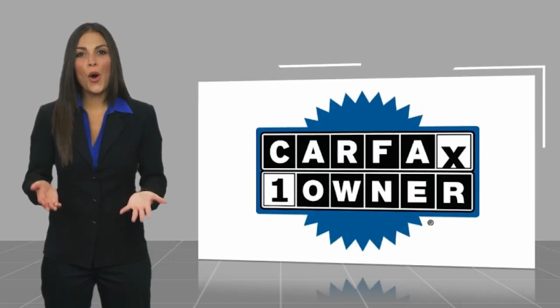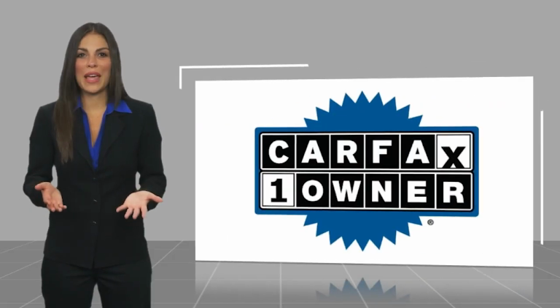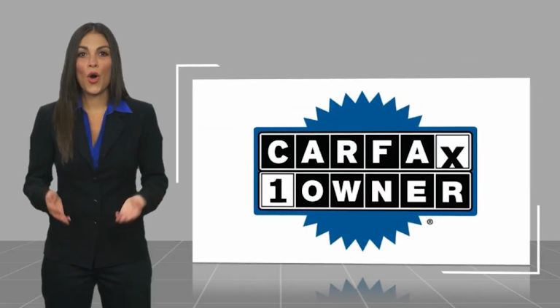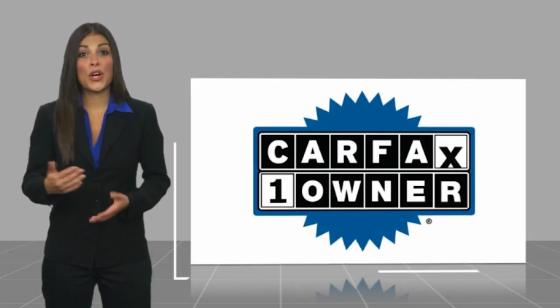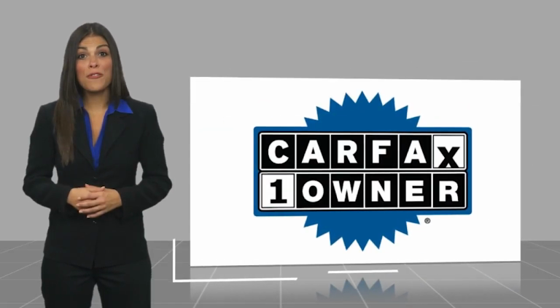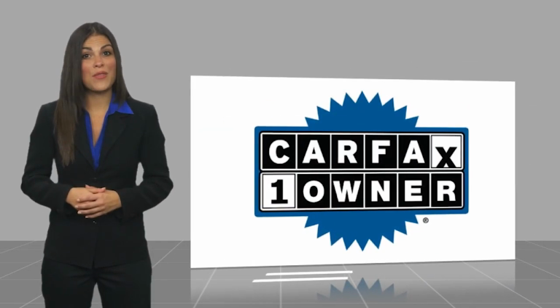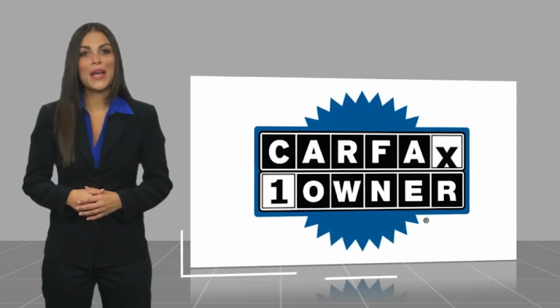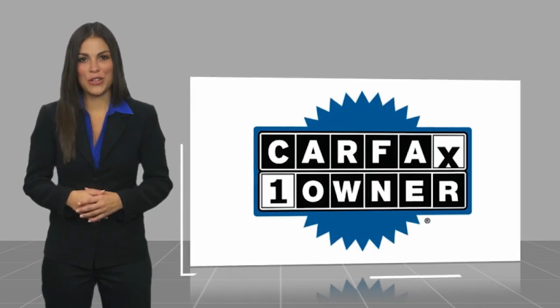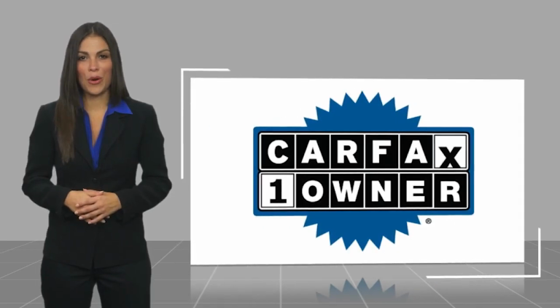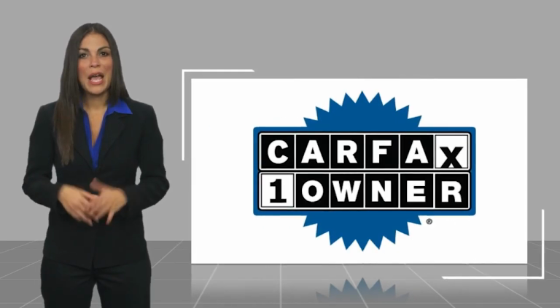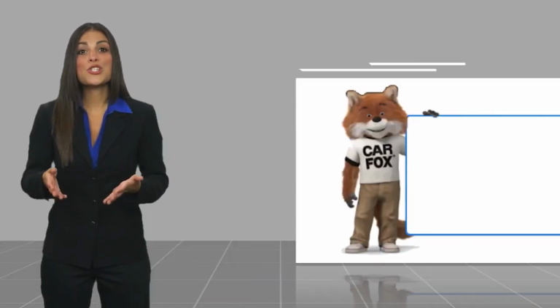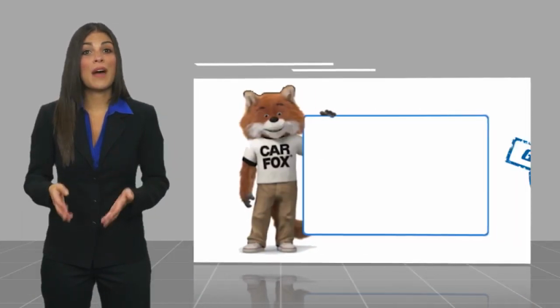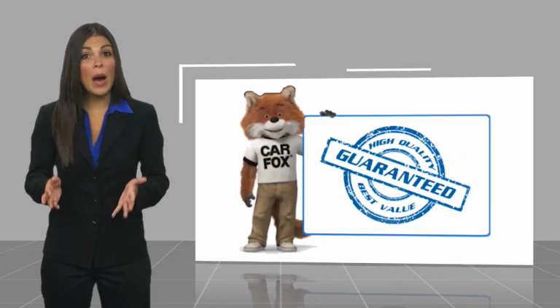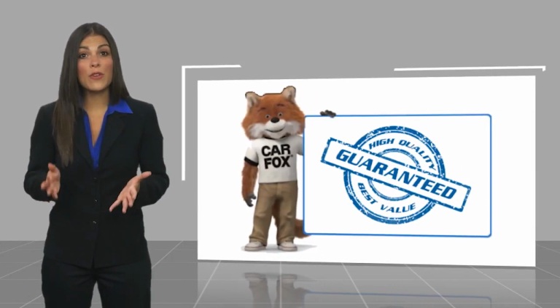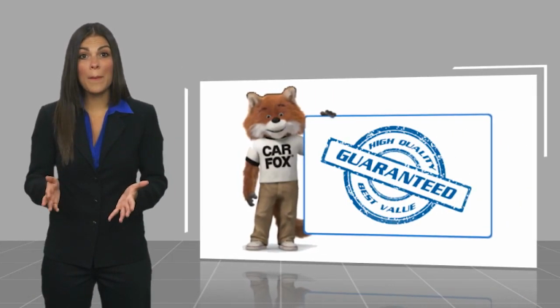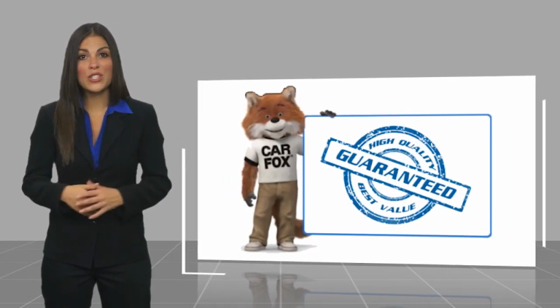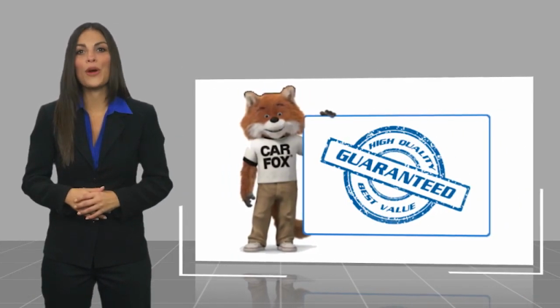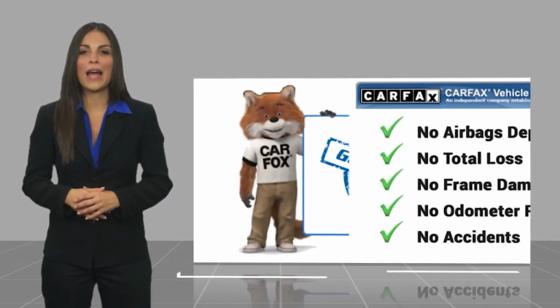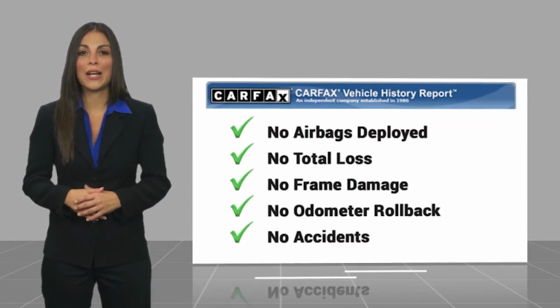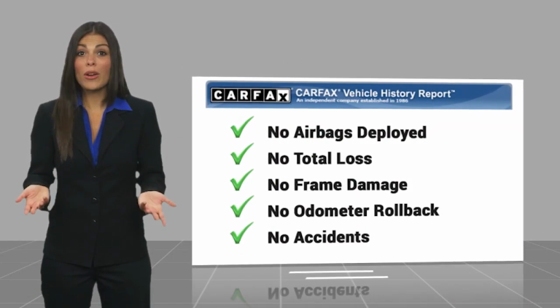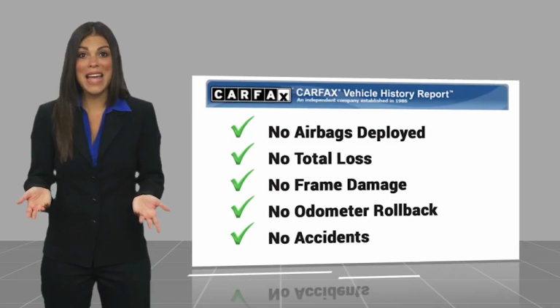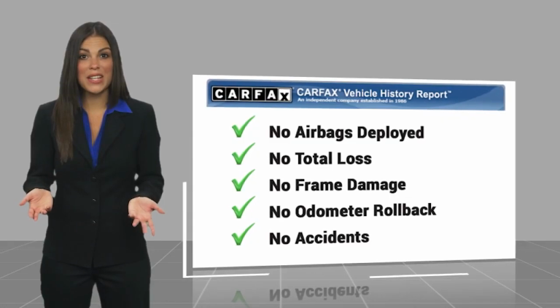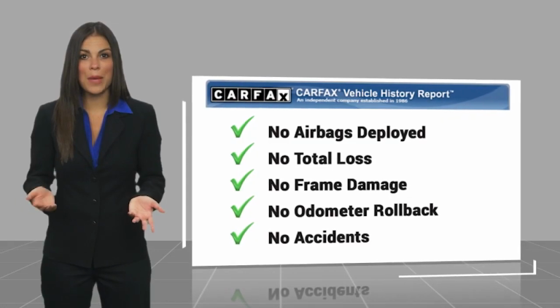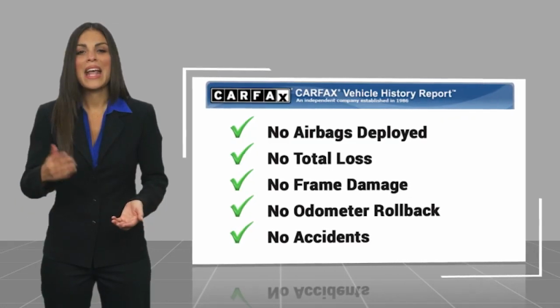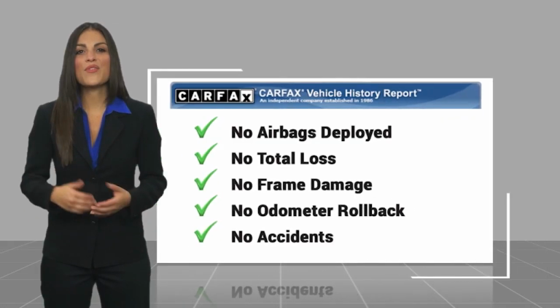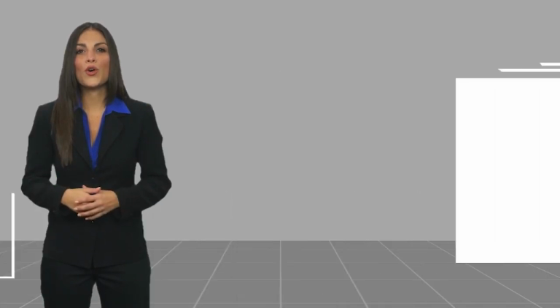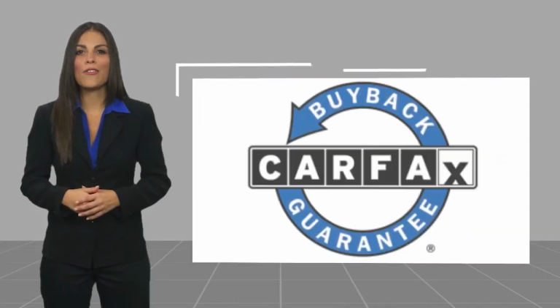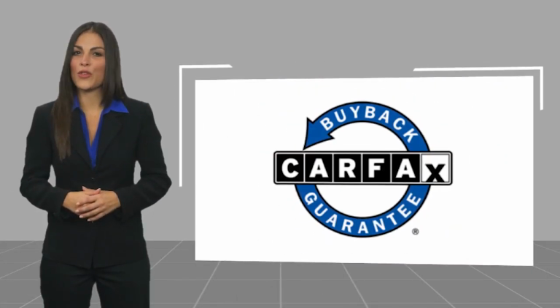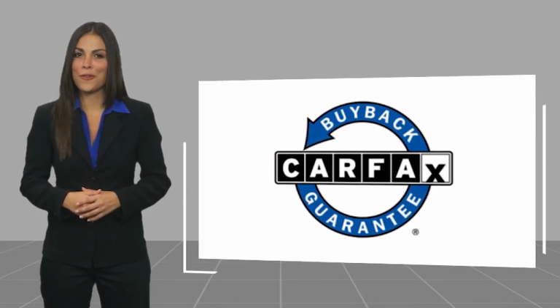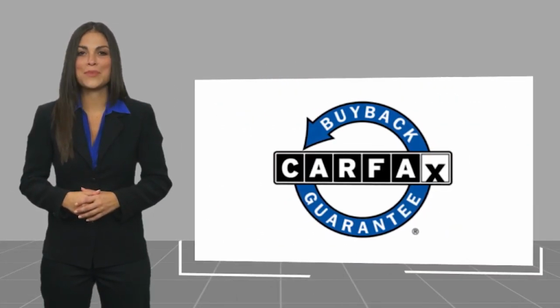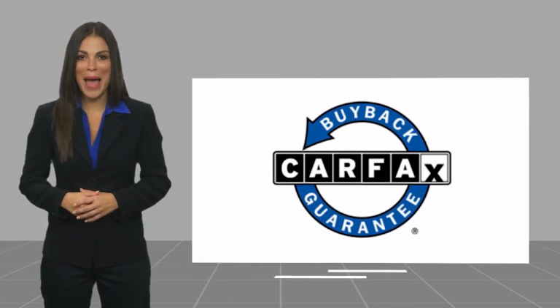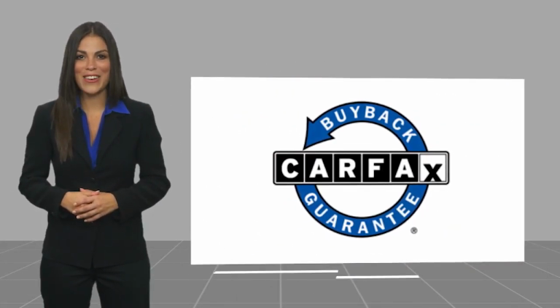With a Carfax vehicle history report, be sure to find a complimentary copy of this report online or contact the dealership. This vehicle qualifies for the Carfax buyback guarantee.